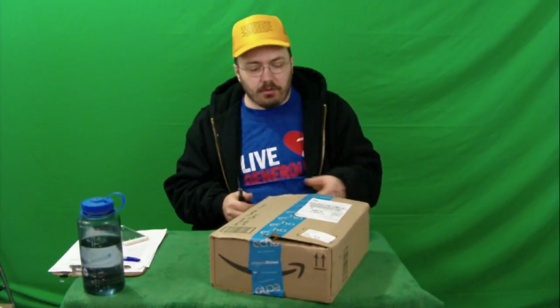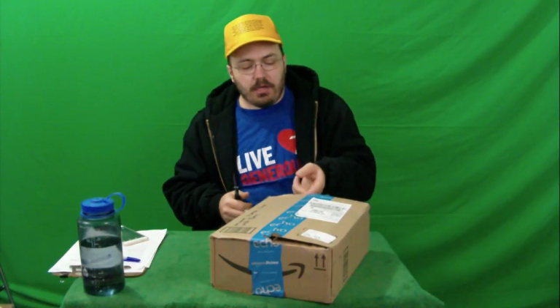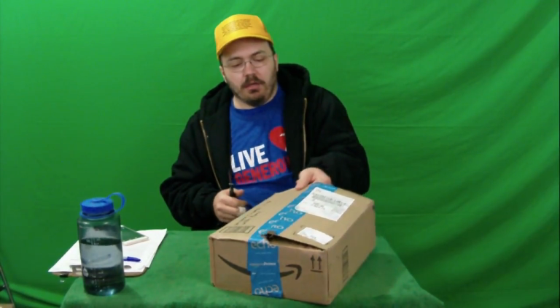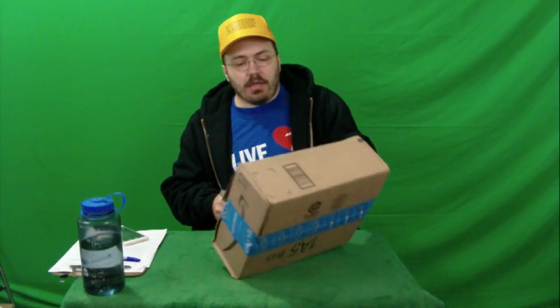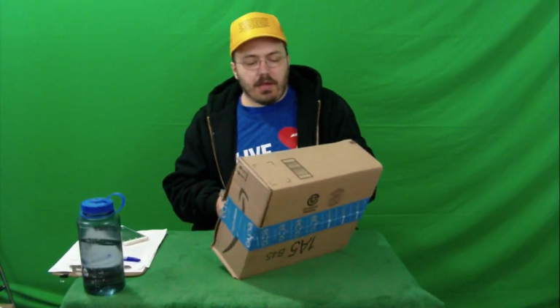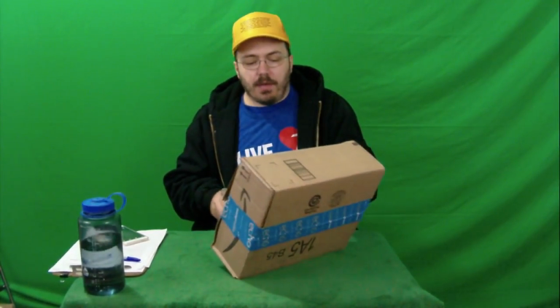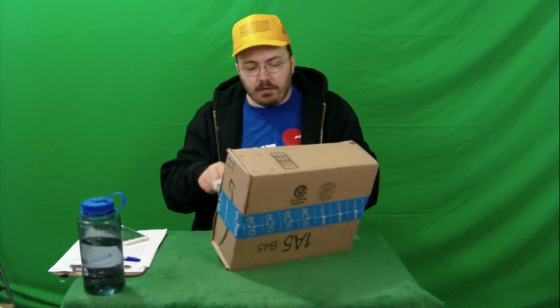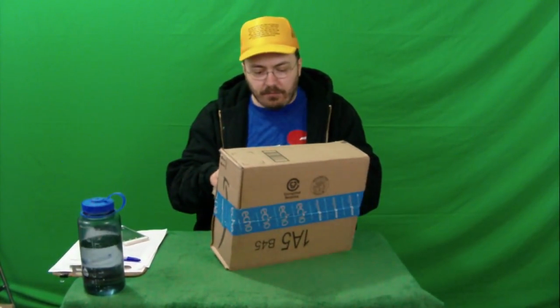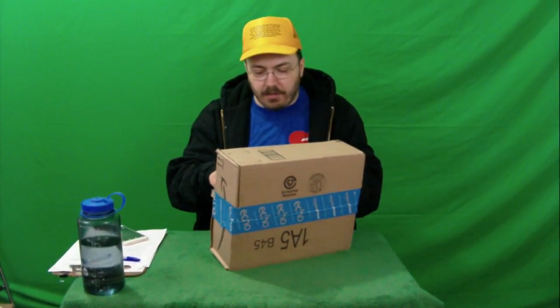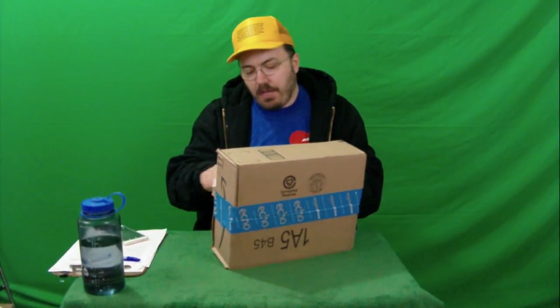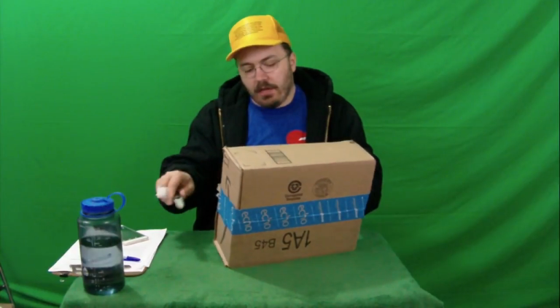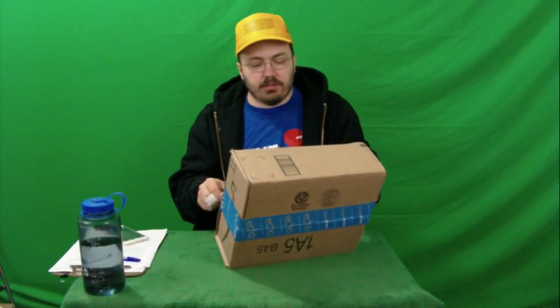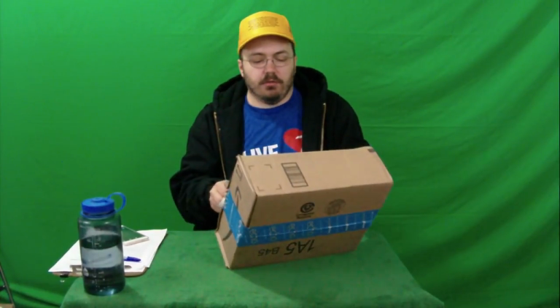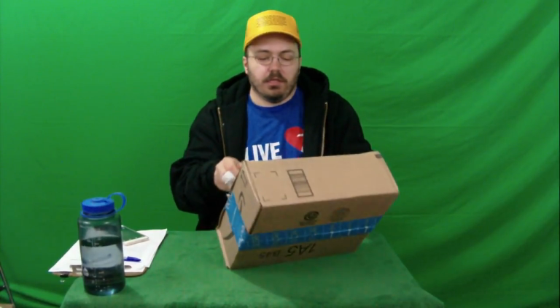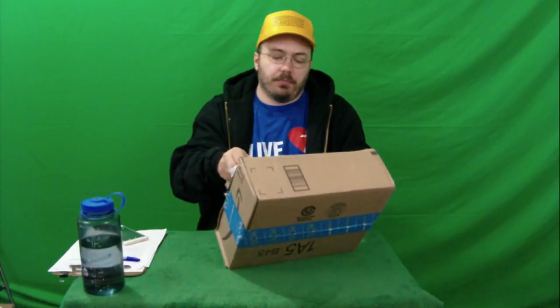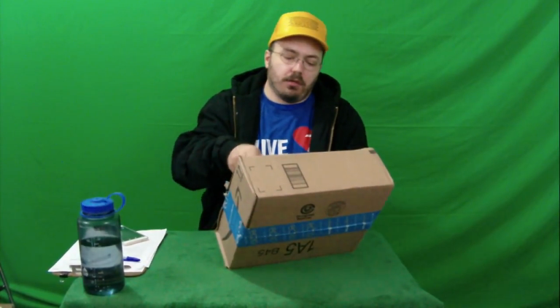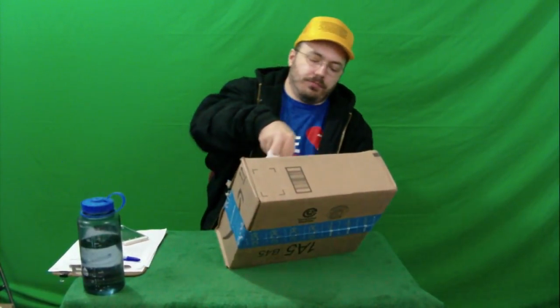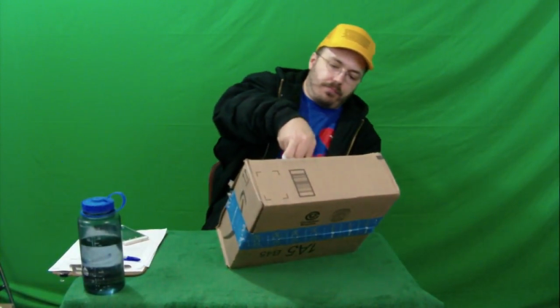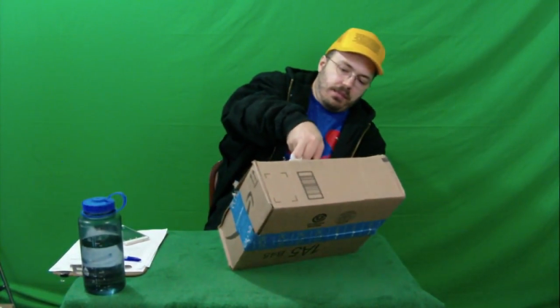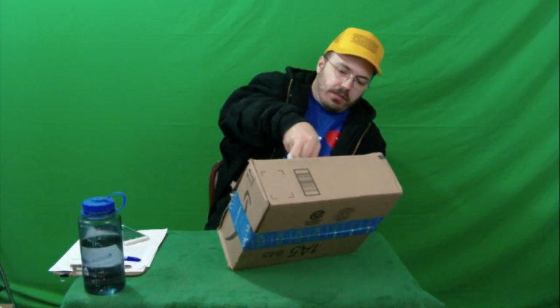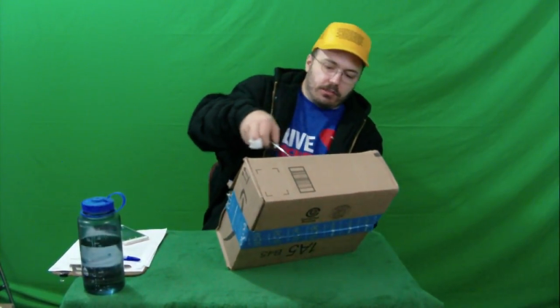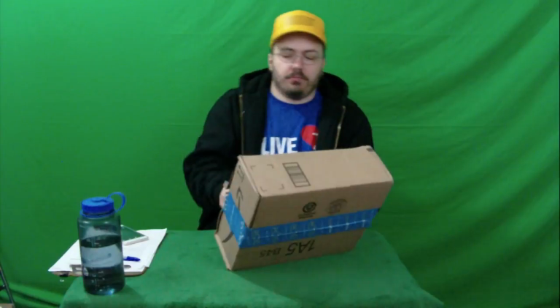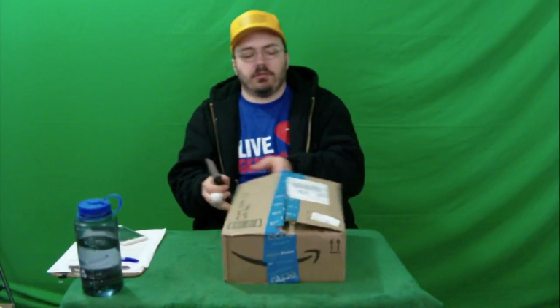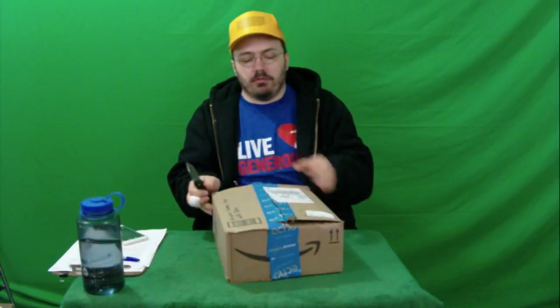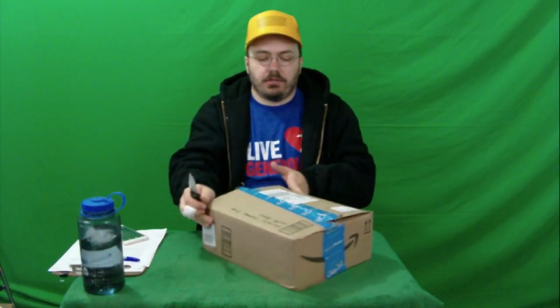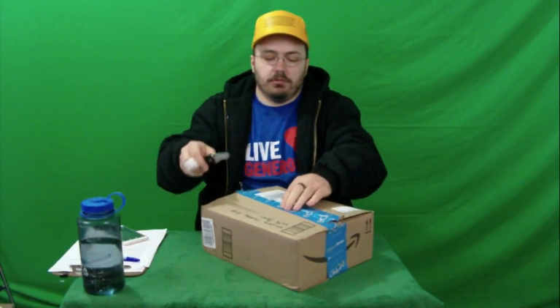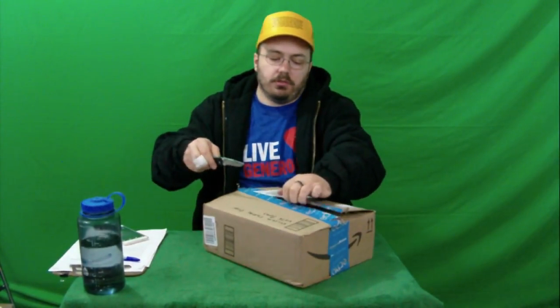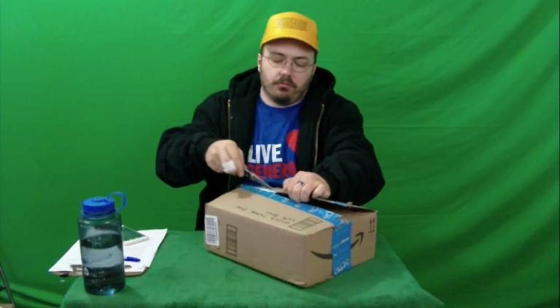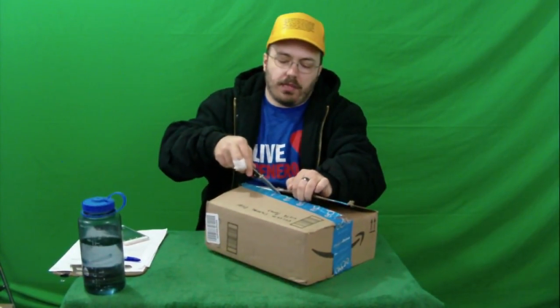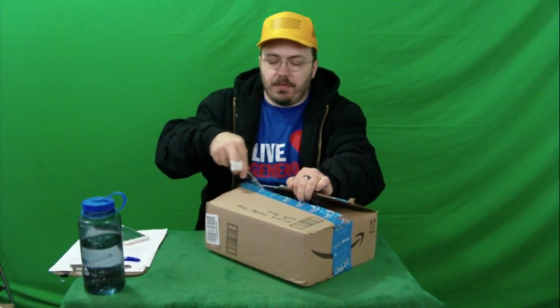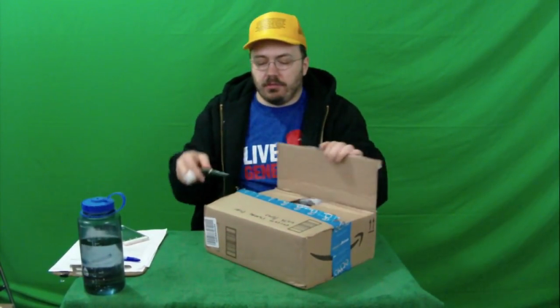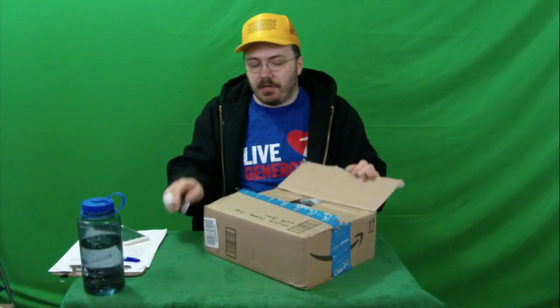Now that I've got the Oobag travel bags, maybe the next thing to do is to put my clothes in these vacuum bags and shrink them down to go into the Oobags. That might be the thing to do, possibly.